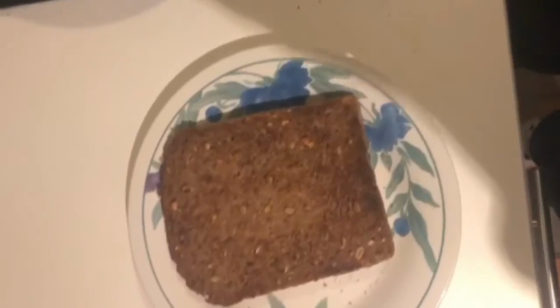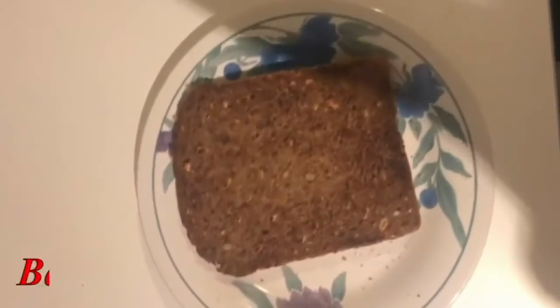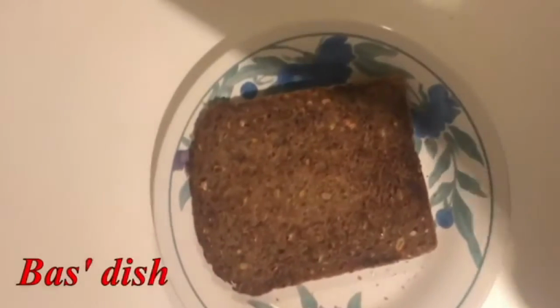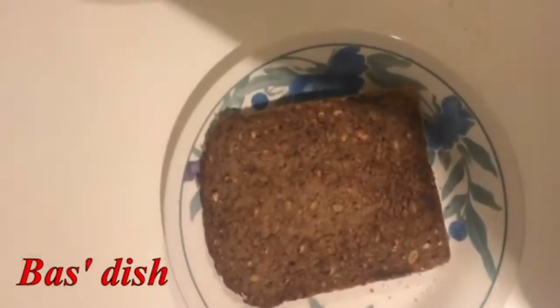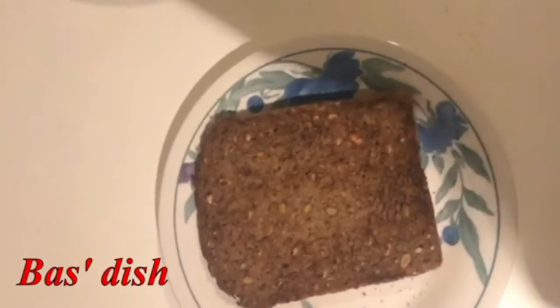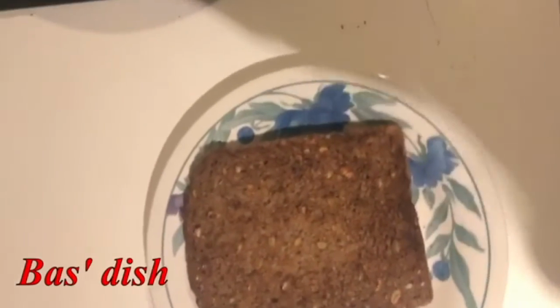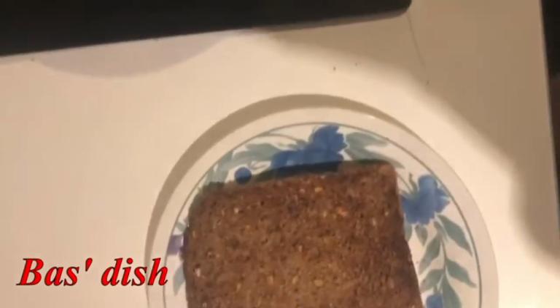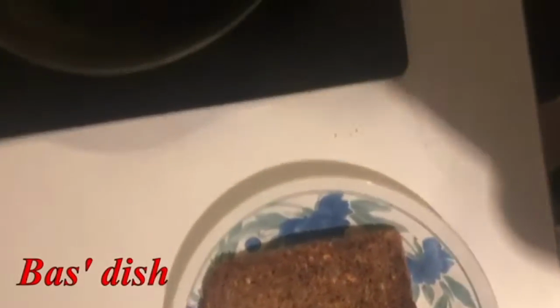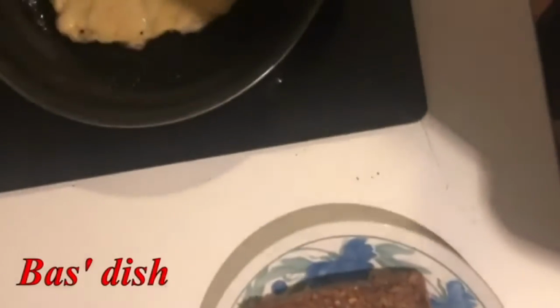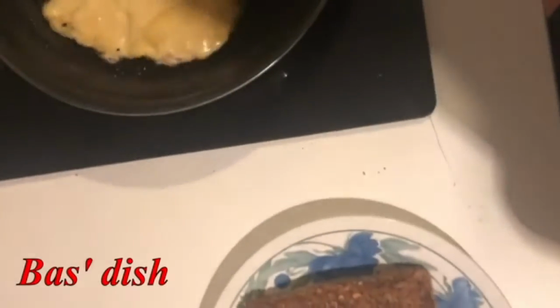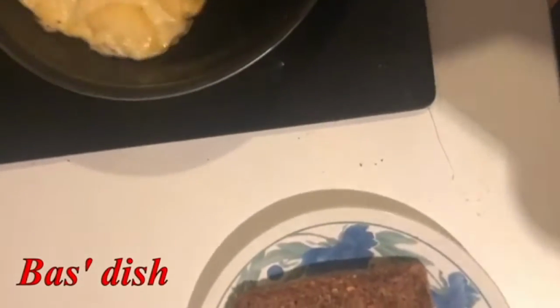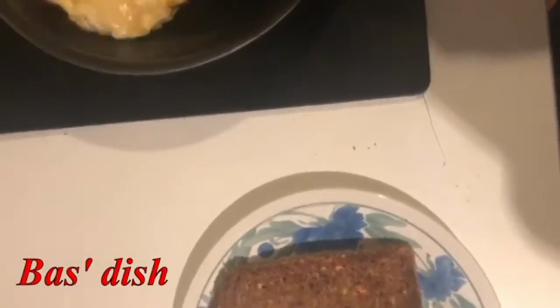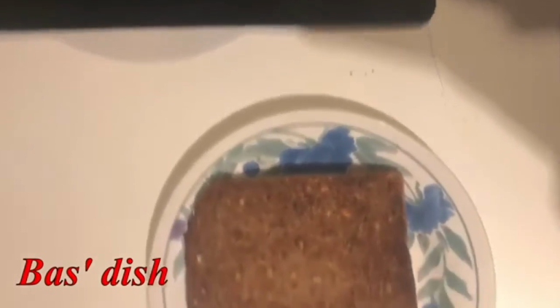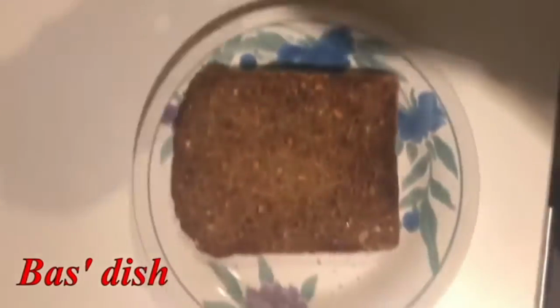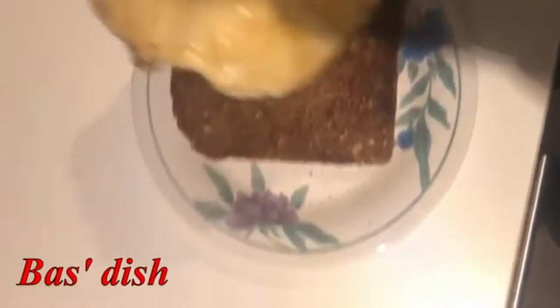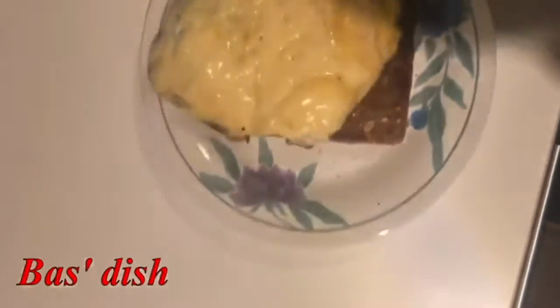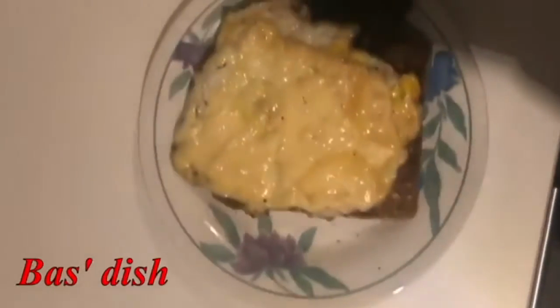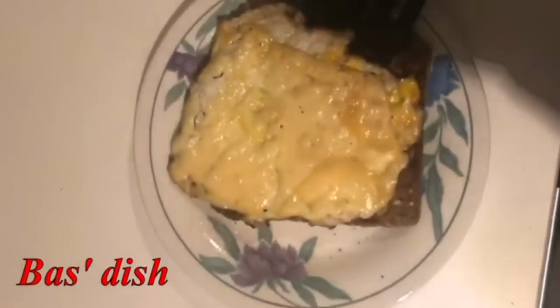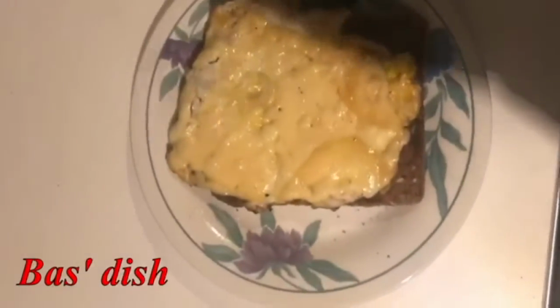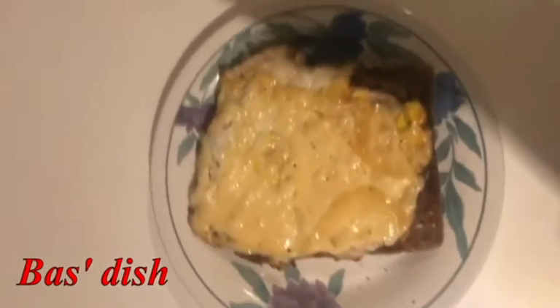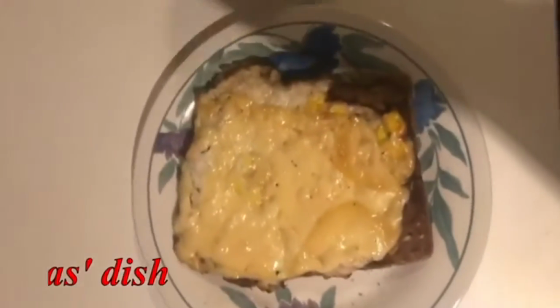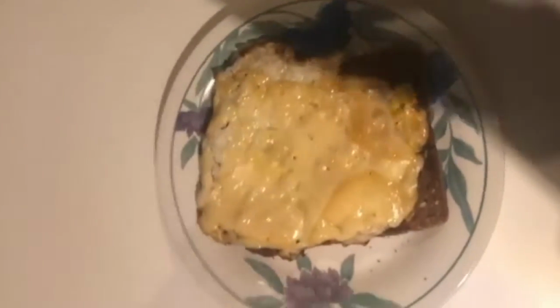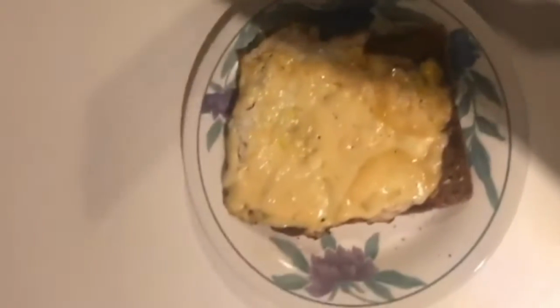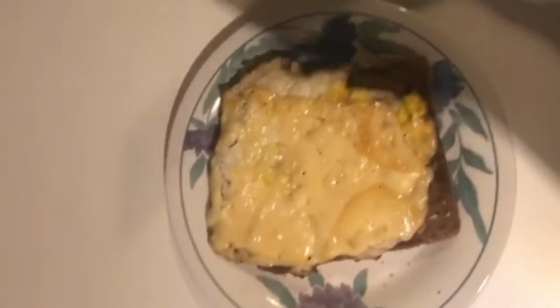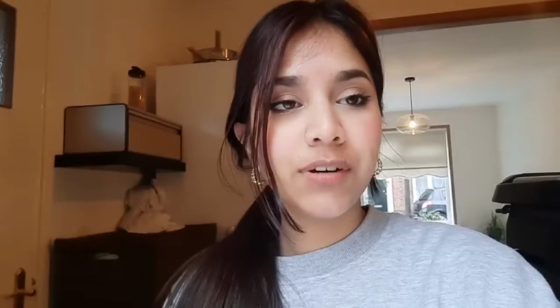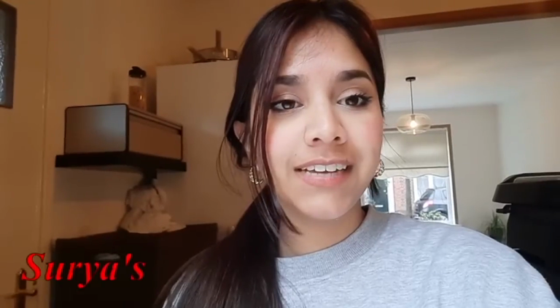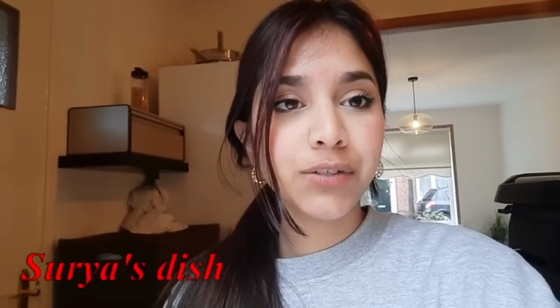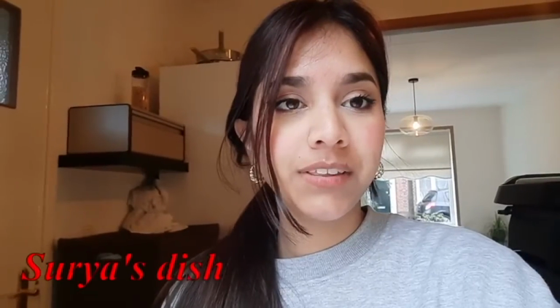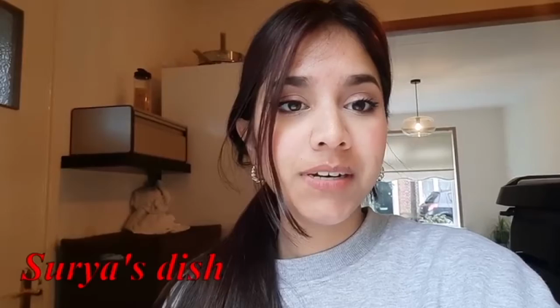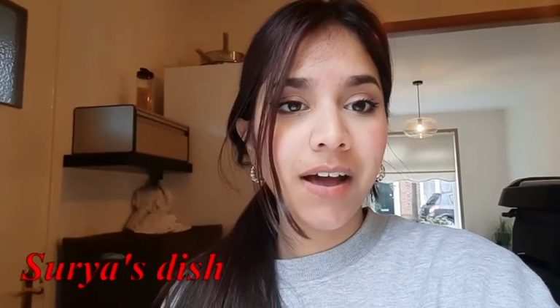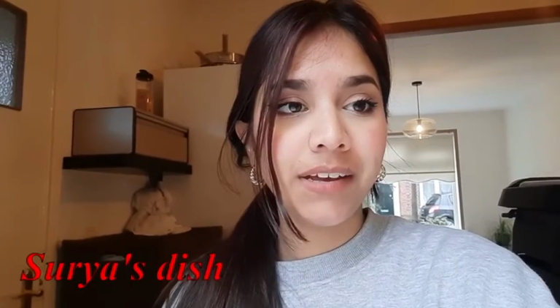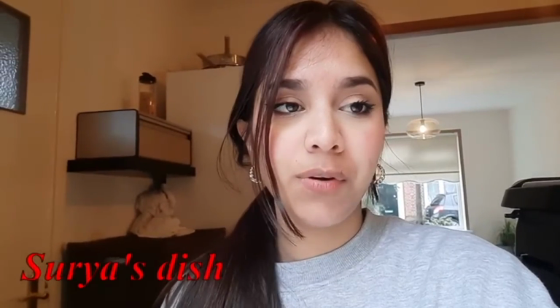For the tapas I have made a tostada con huevo. It's pretty simple. All you need is a piece of roasted bread and an egg with maybe some cheese on it. For a side dish with the tapas I'm making olives.